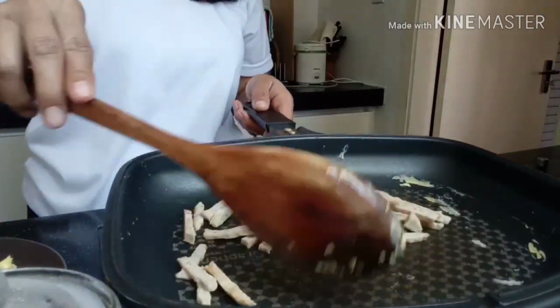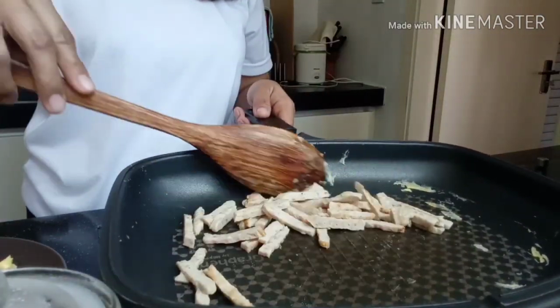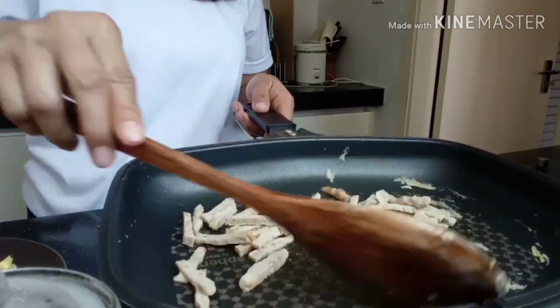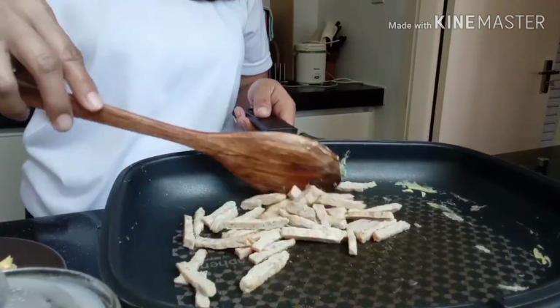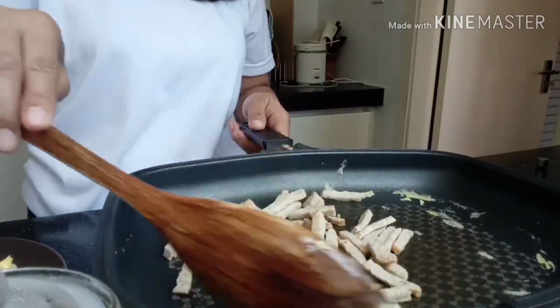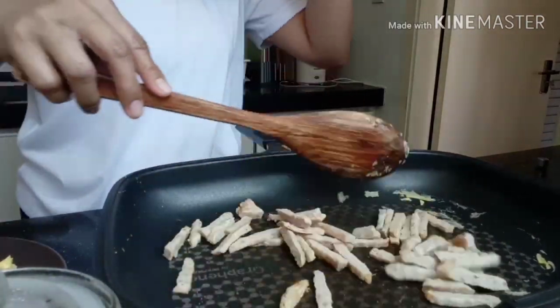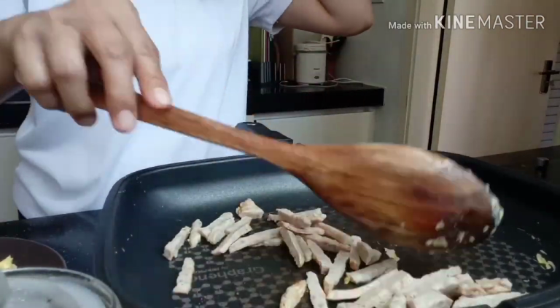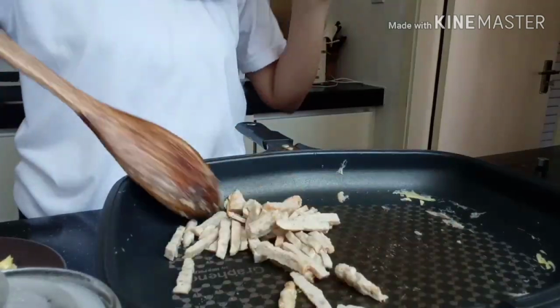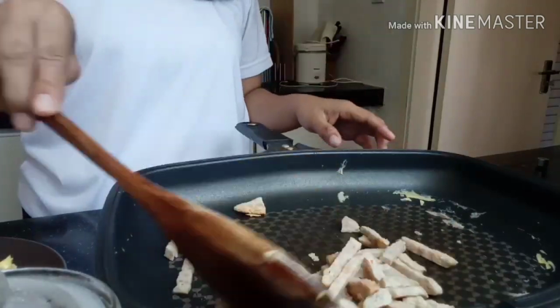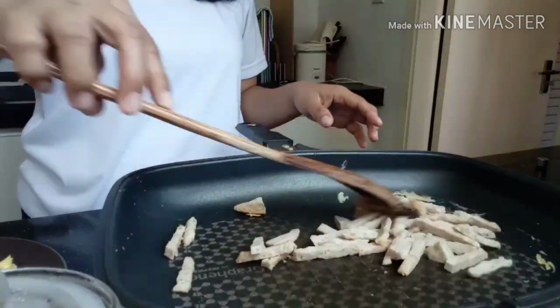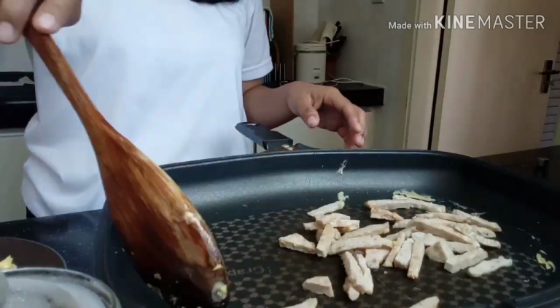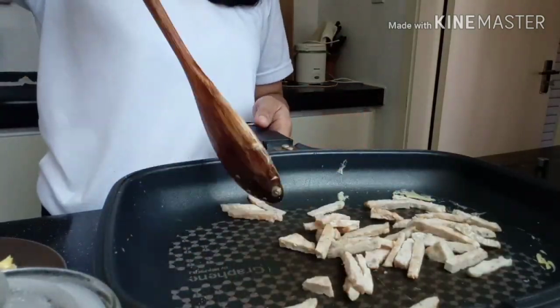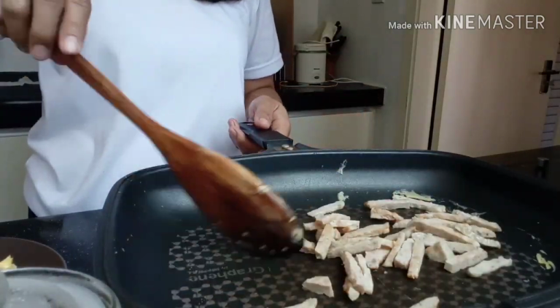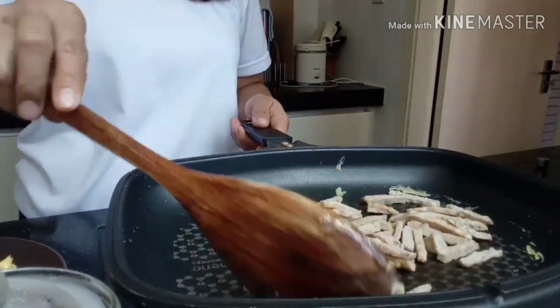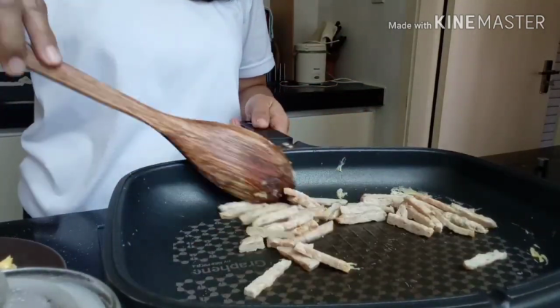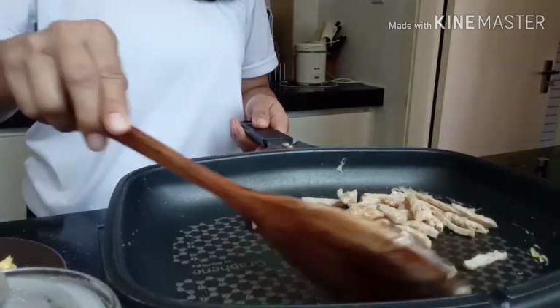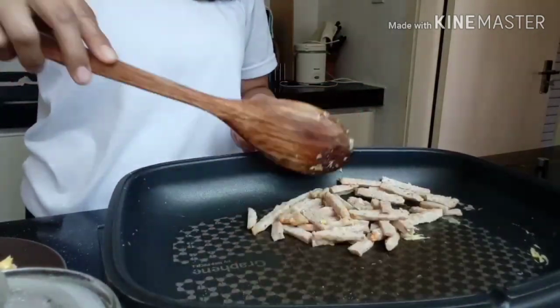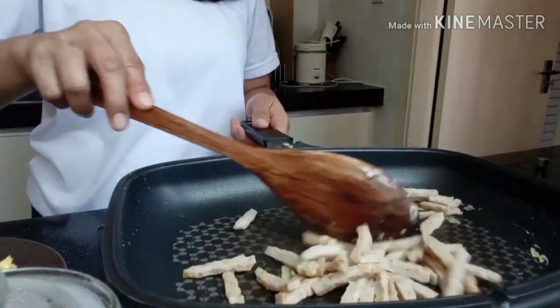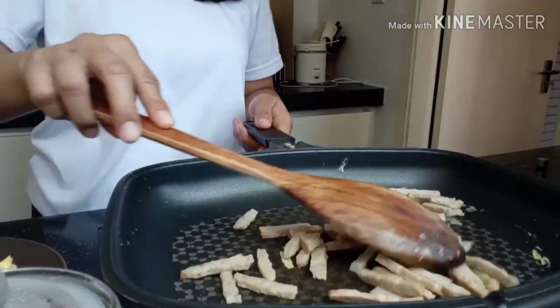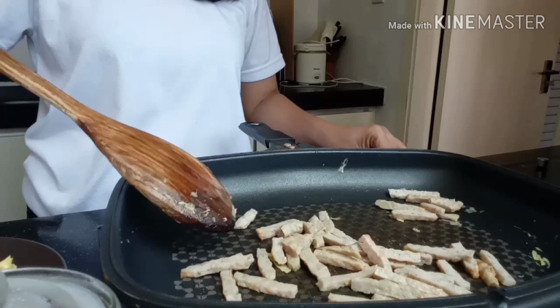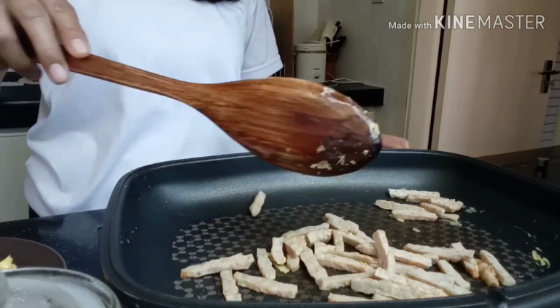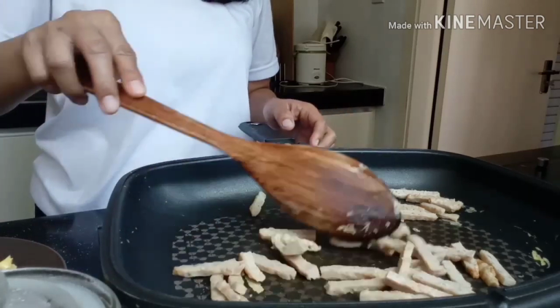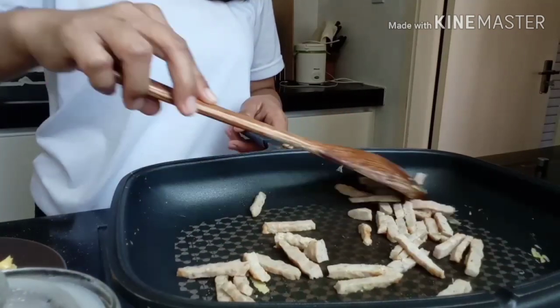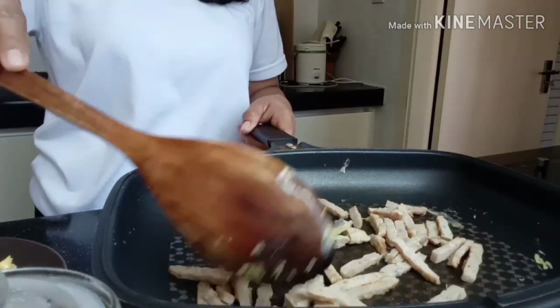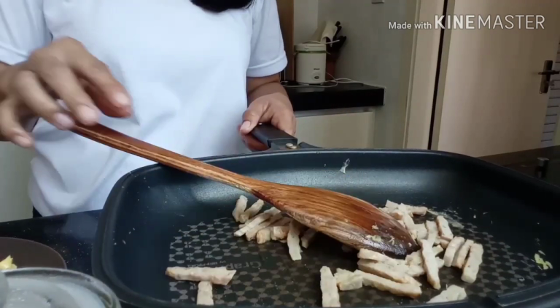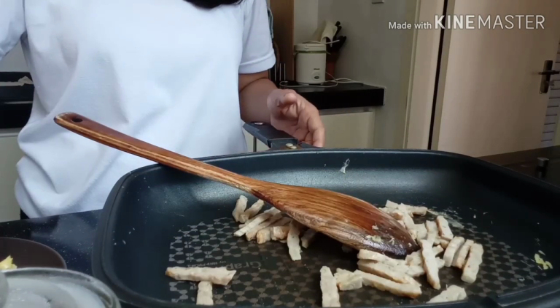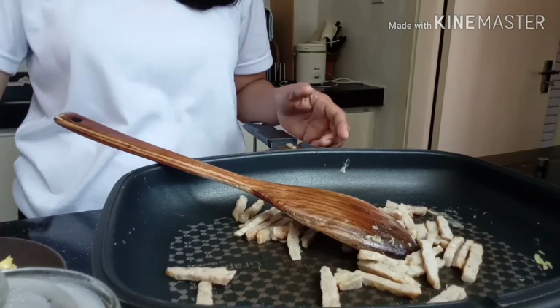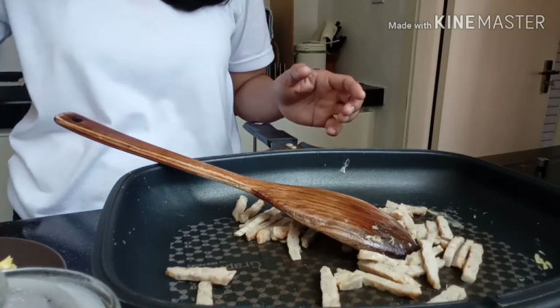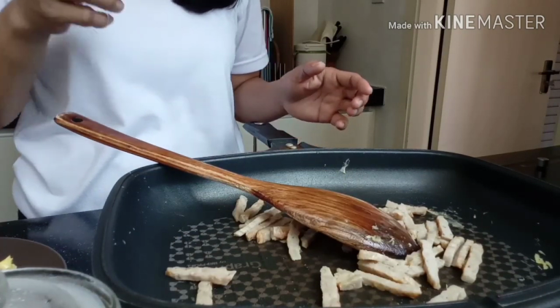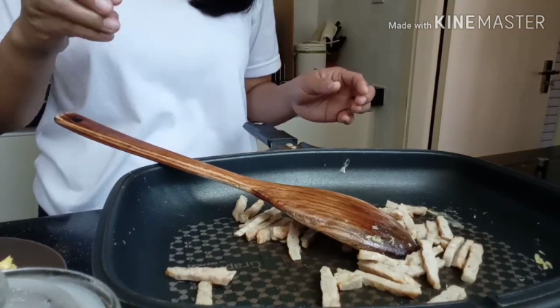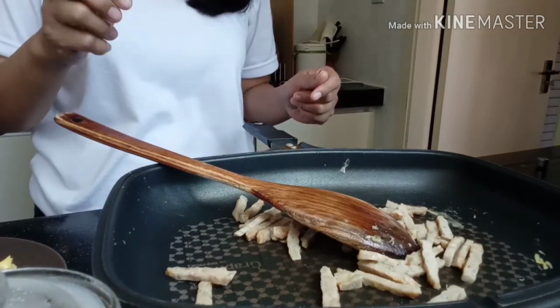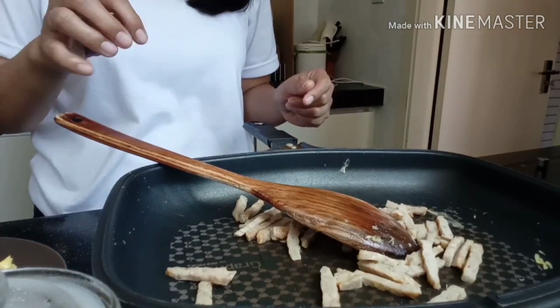No need to add oil, guys, kasi nagse-secrete siya ng oil — sarili niyang oil. Hintayin natin lang hanggang golden brown siya.